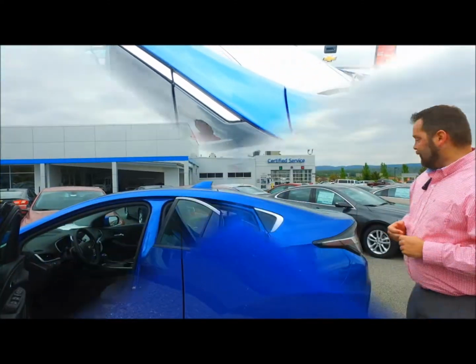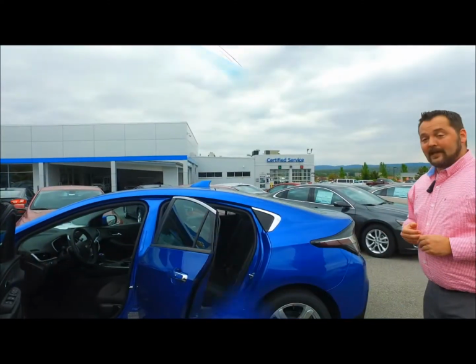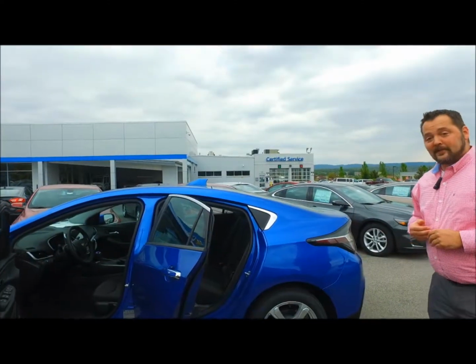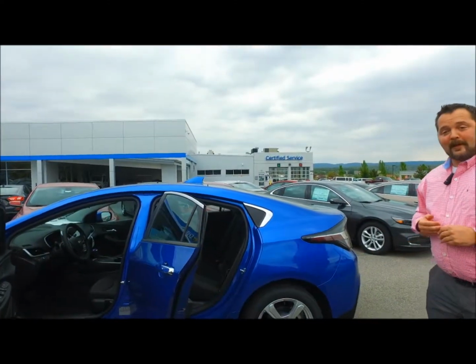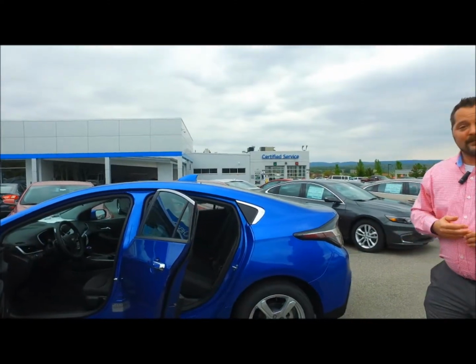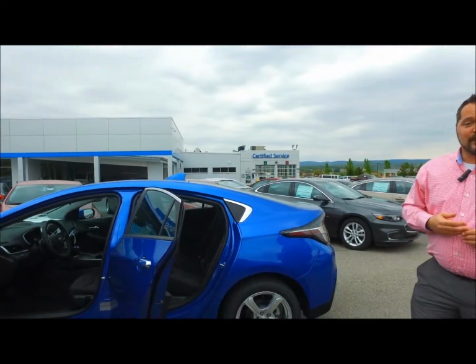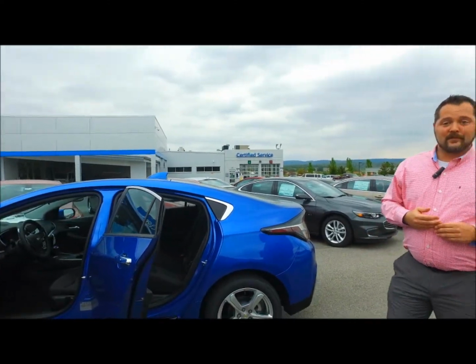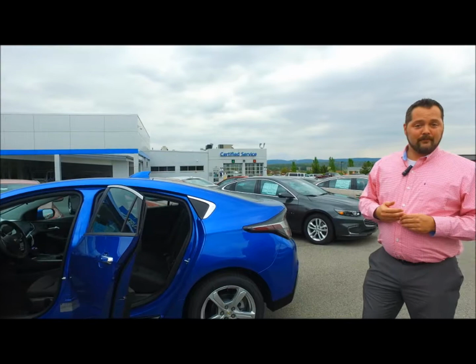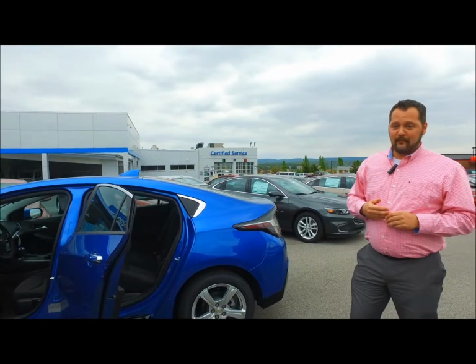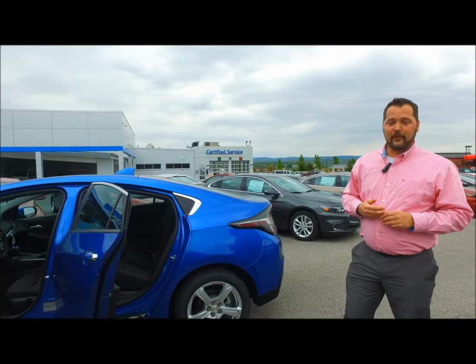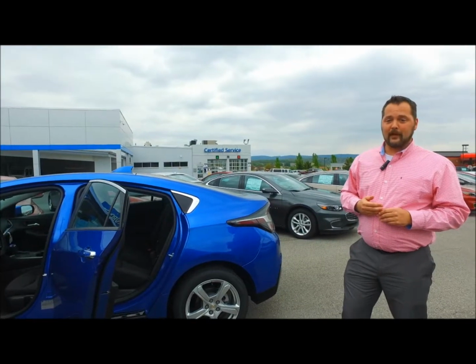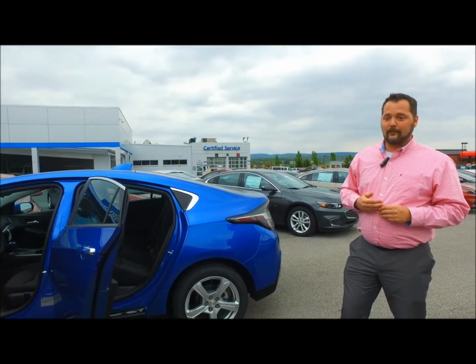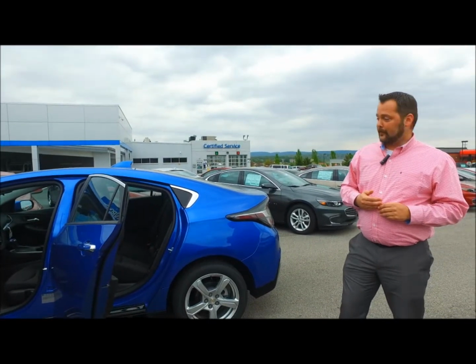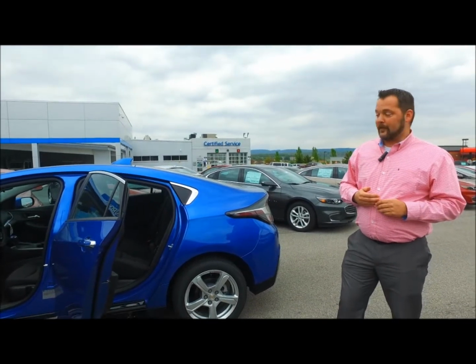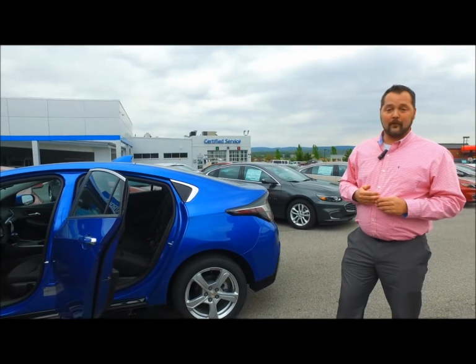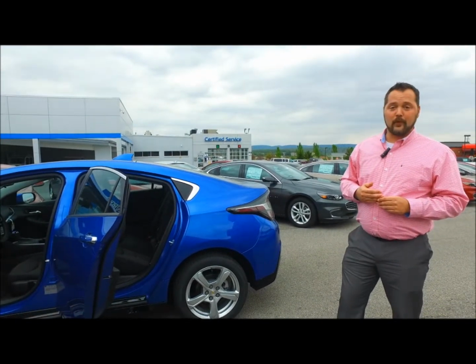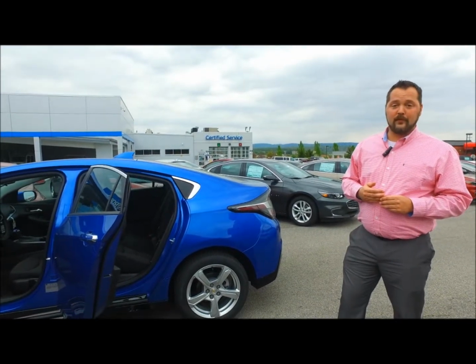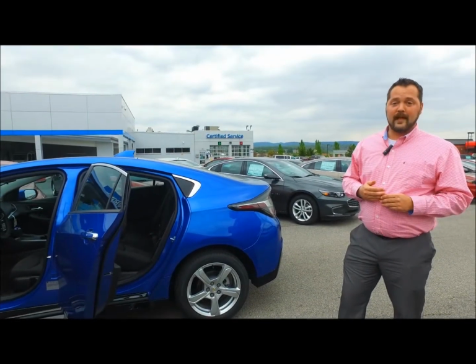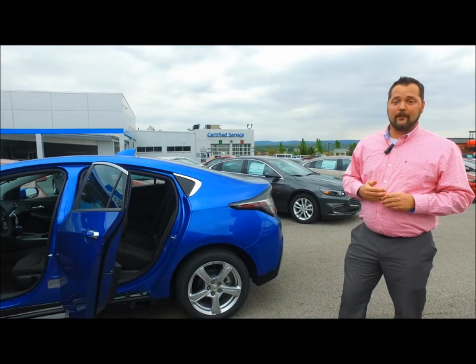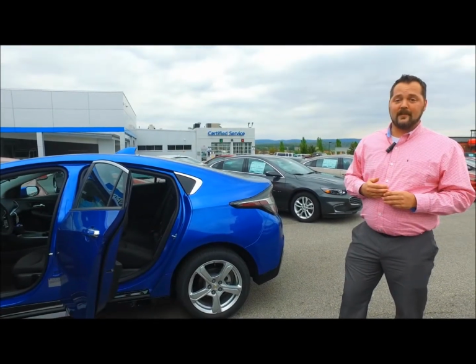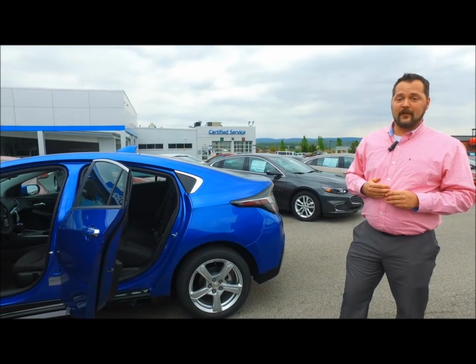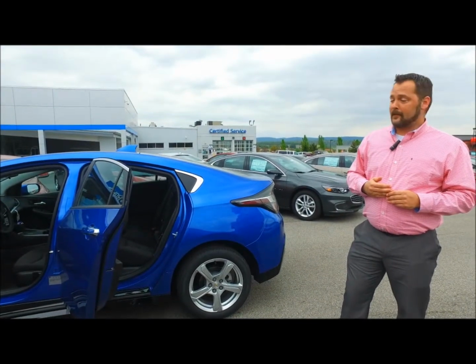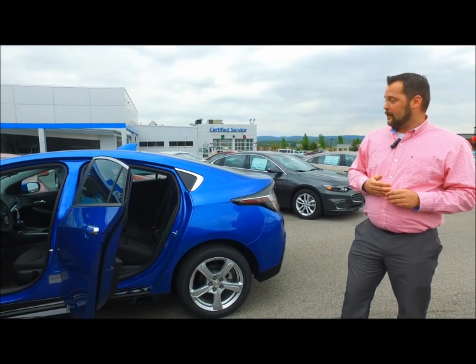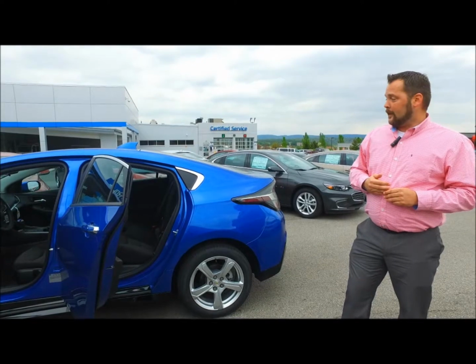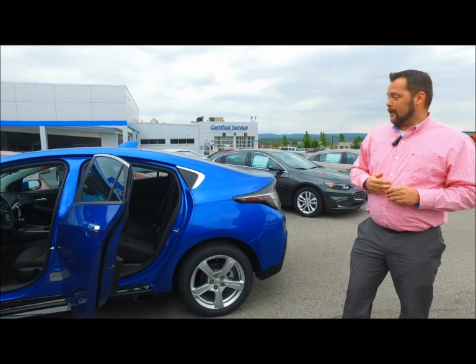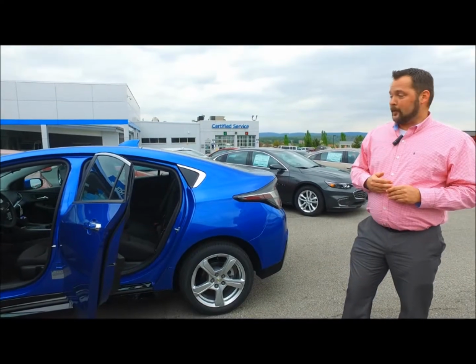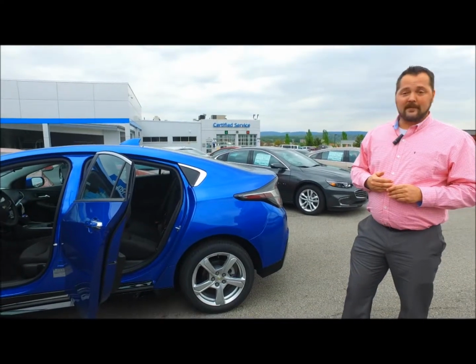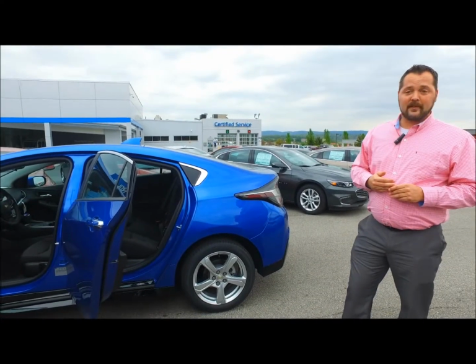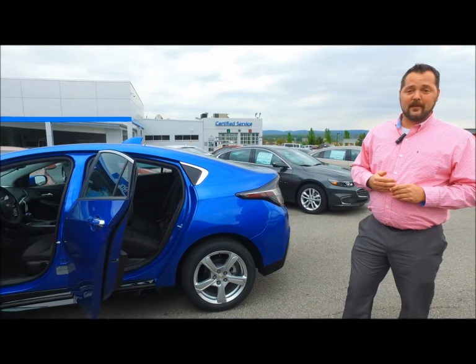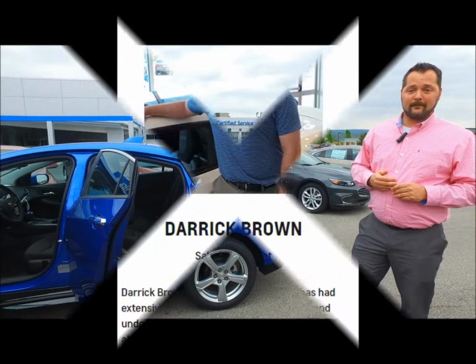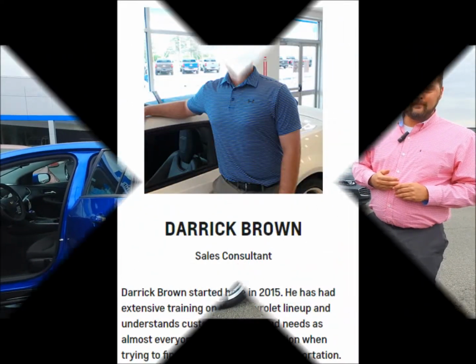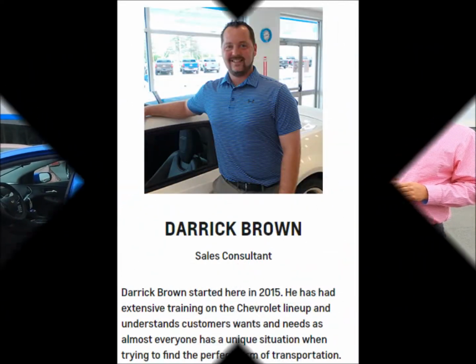If you have any questions about it or feel interested, feel free to give me a call. The number here is 814-238-4905. For your best deal, just give me a shout. Thanks.